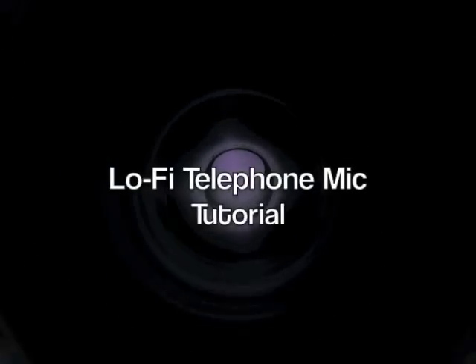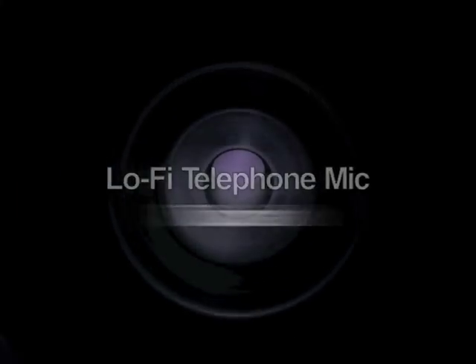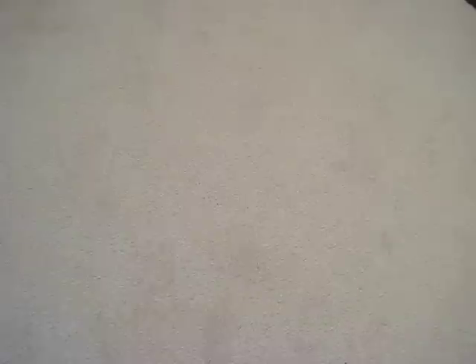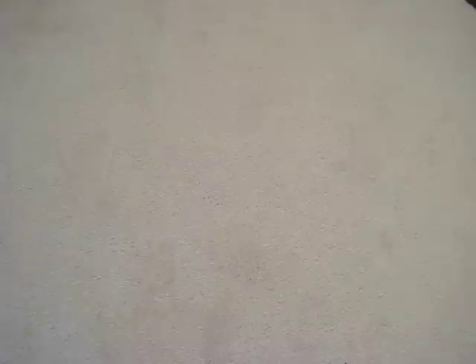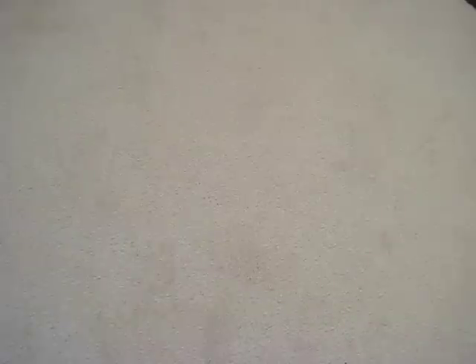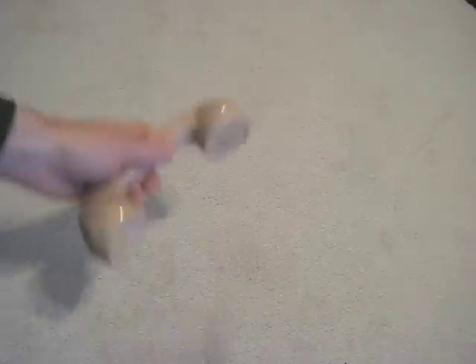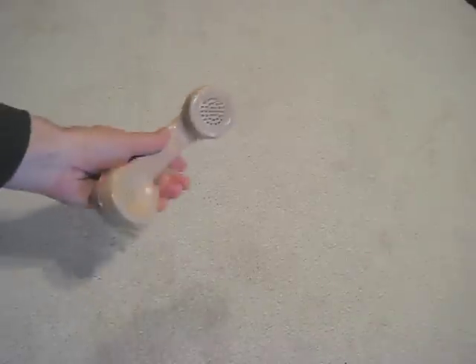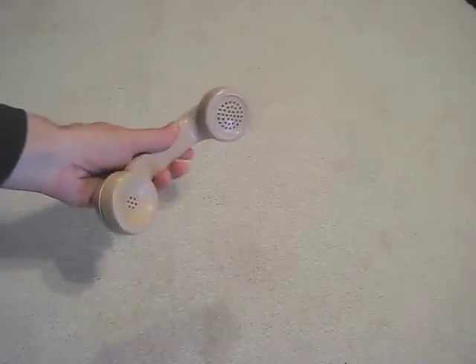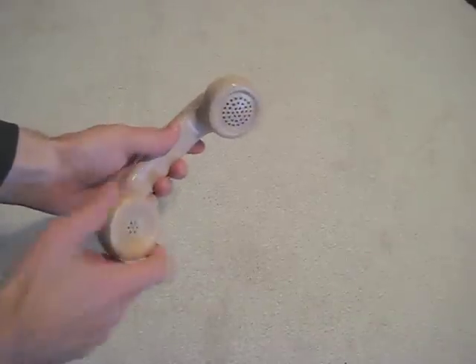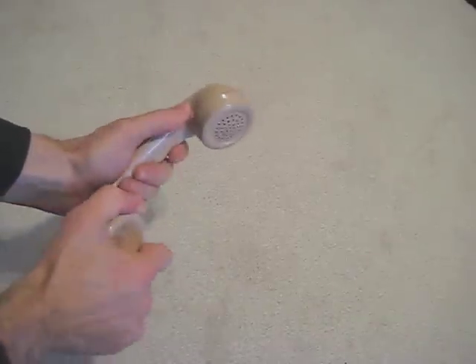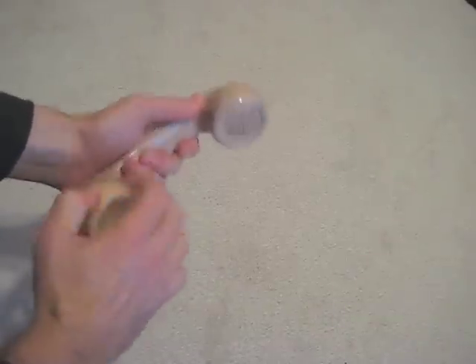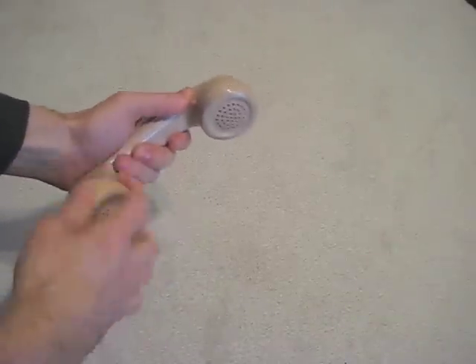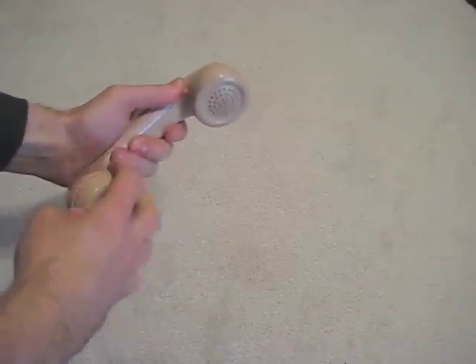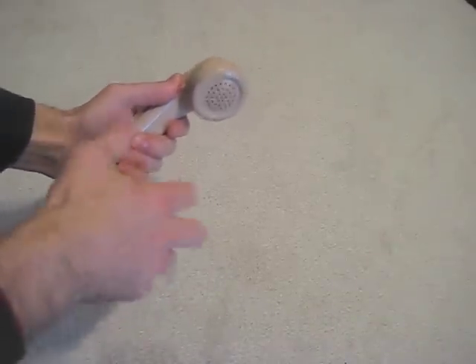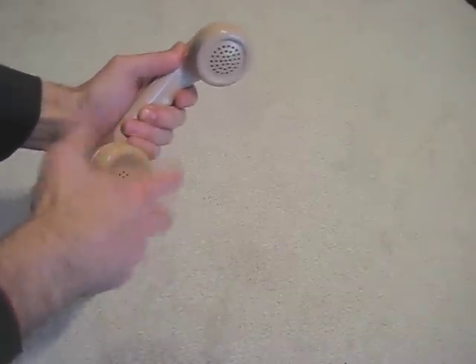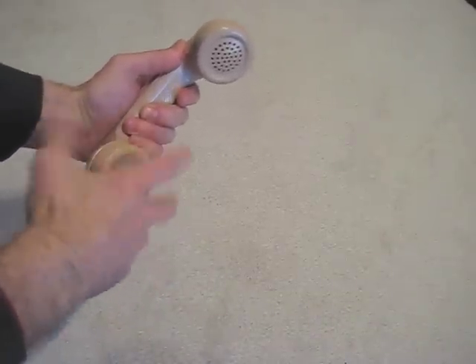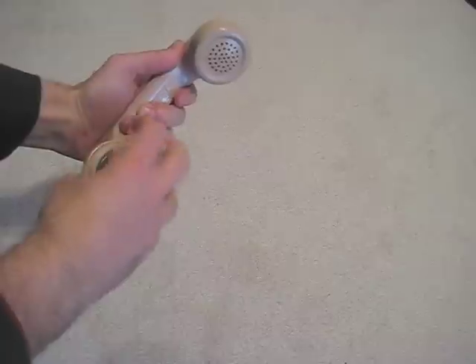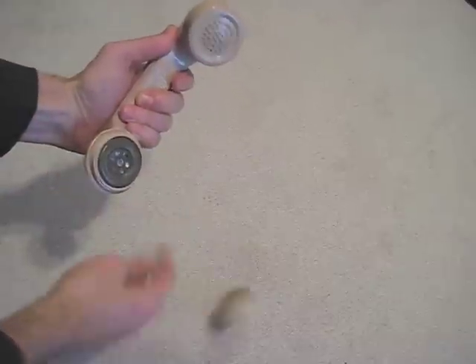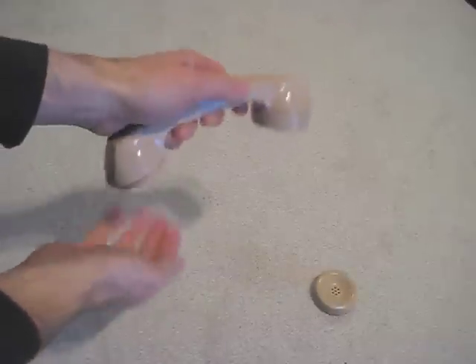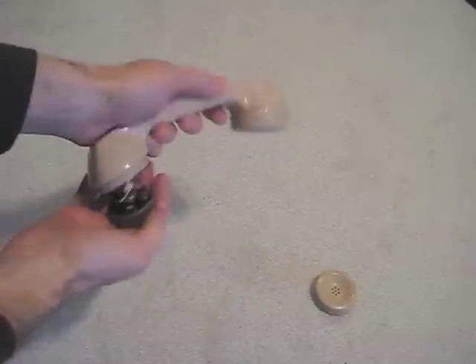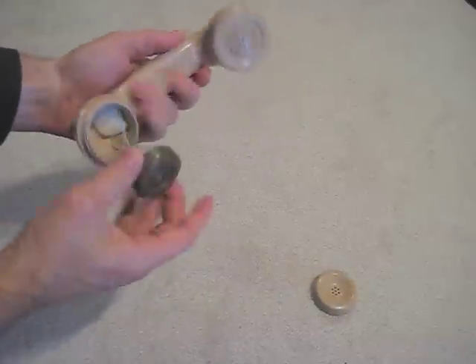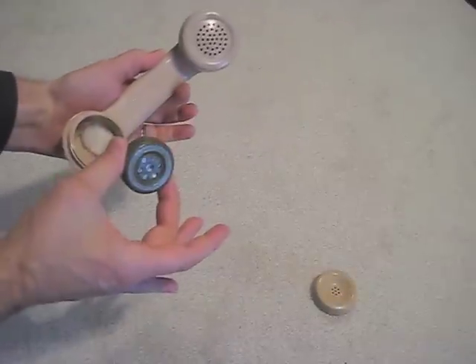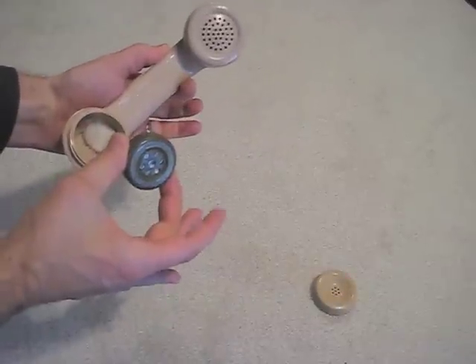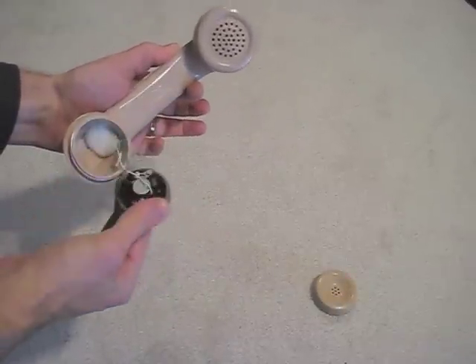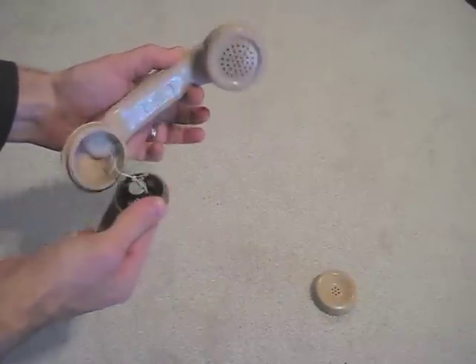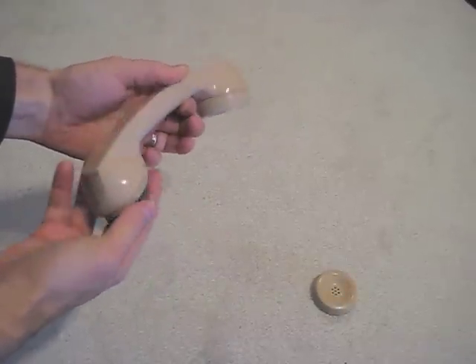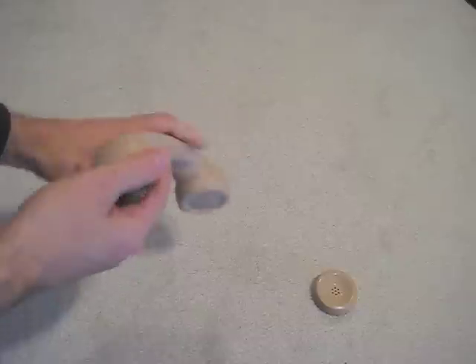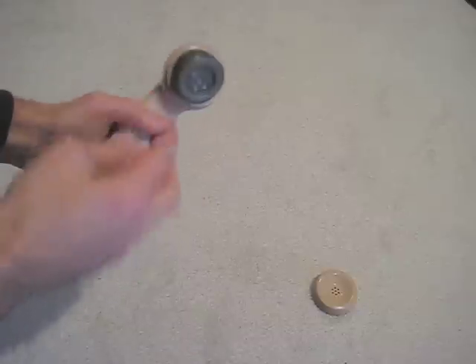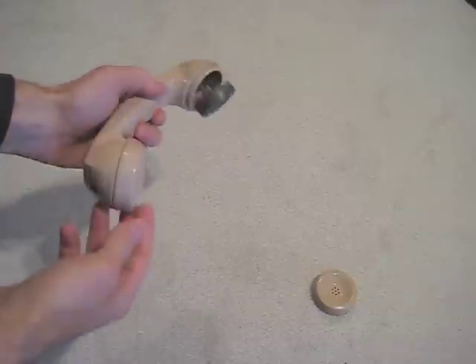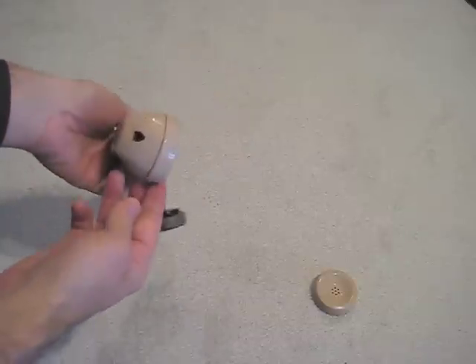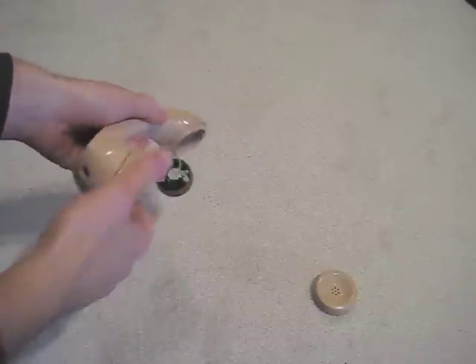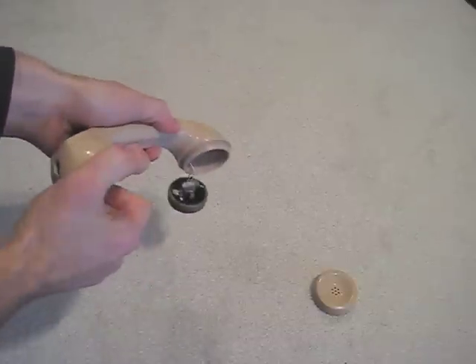Hello? Is anyone there? We'll start with our old telephone handset. We'll begin by removing the earpiece, revealing a small speaker inside. This is what we will use for our microphone element.